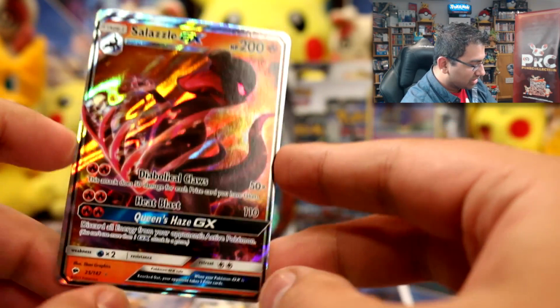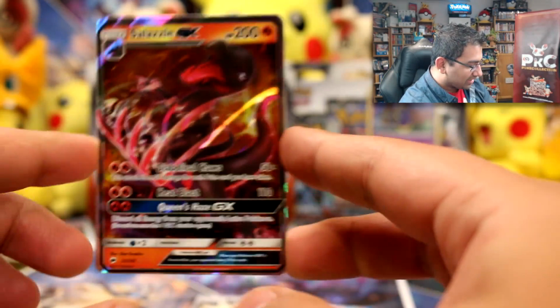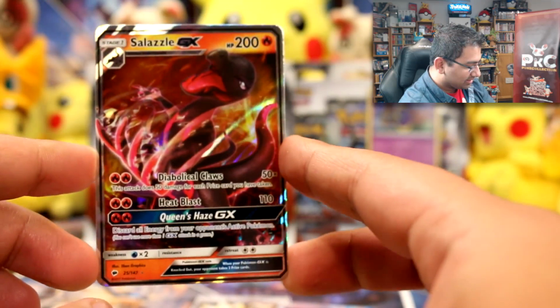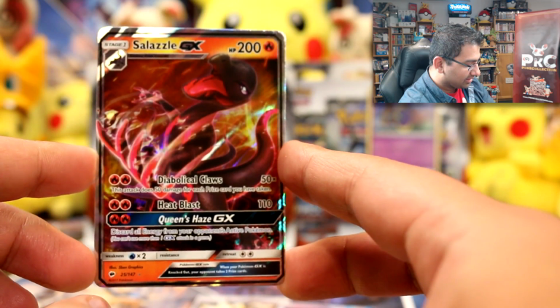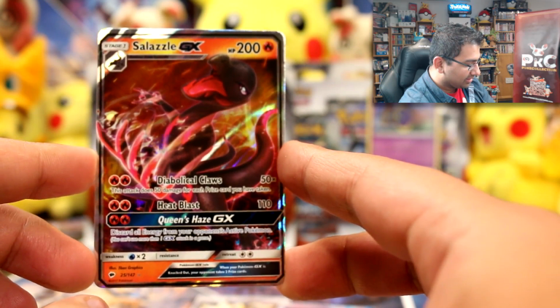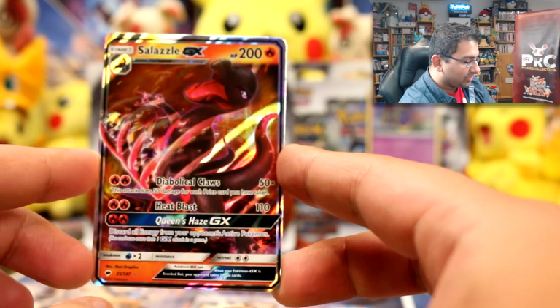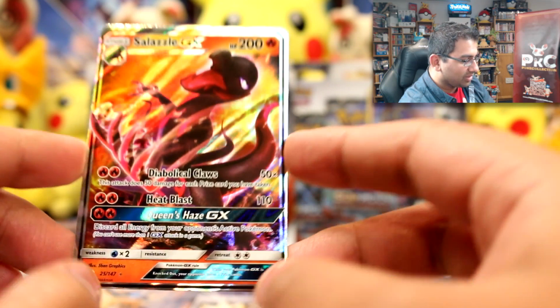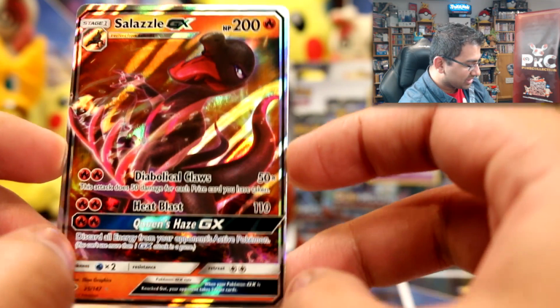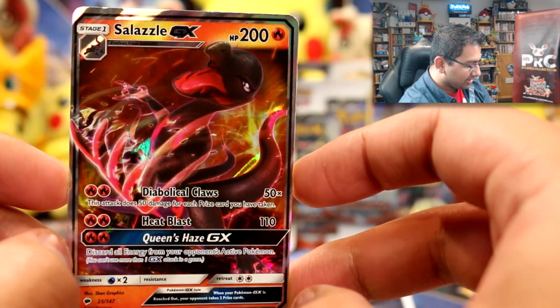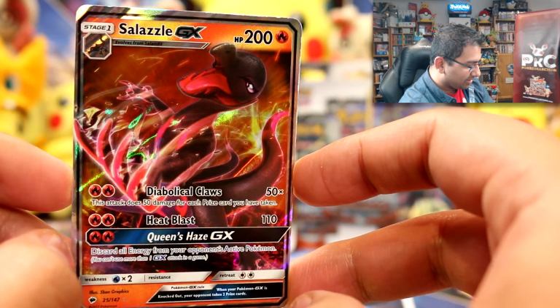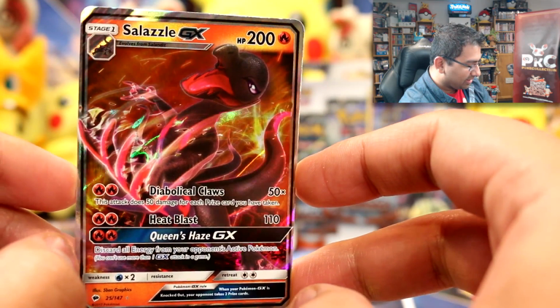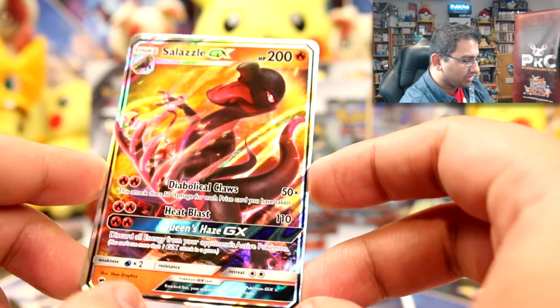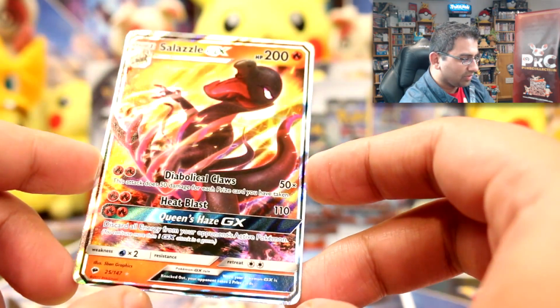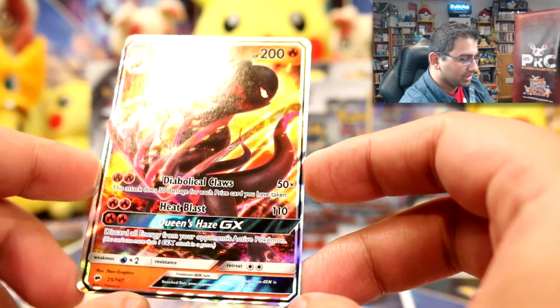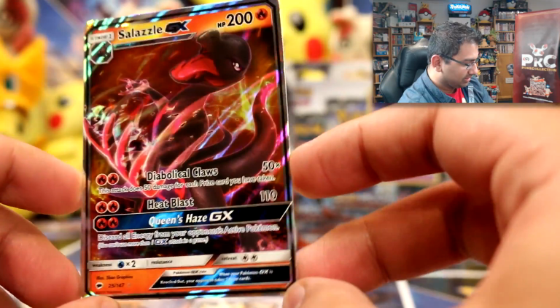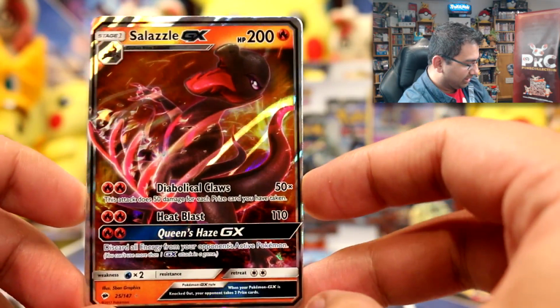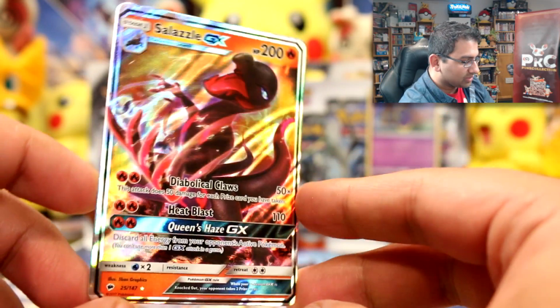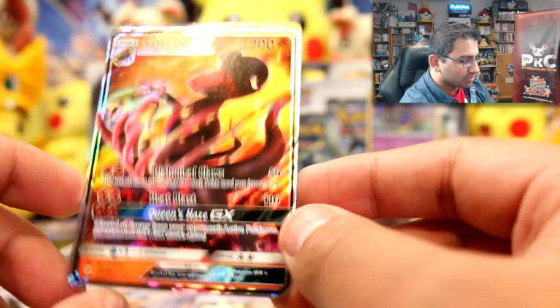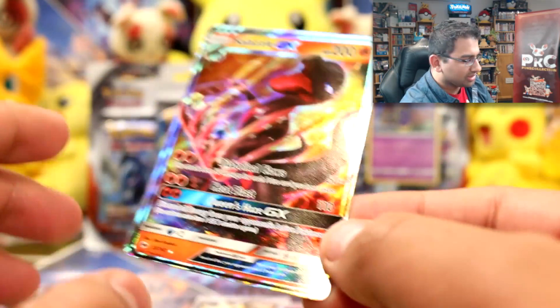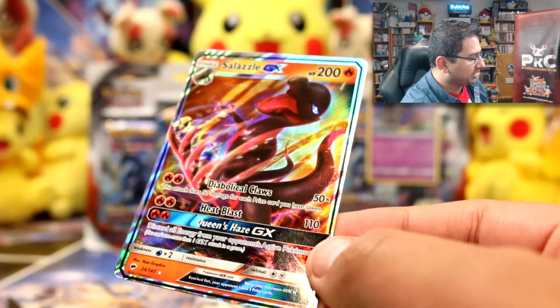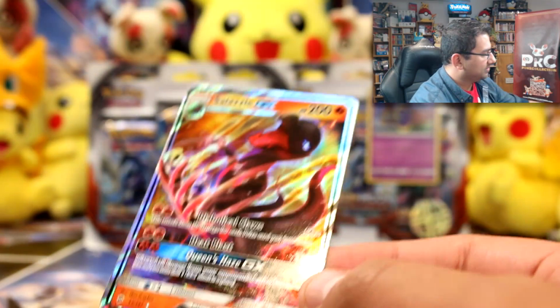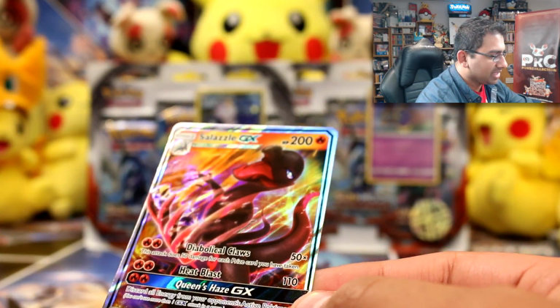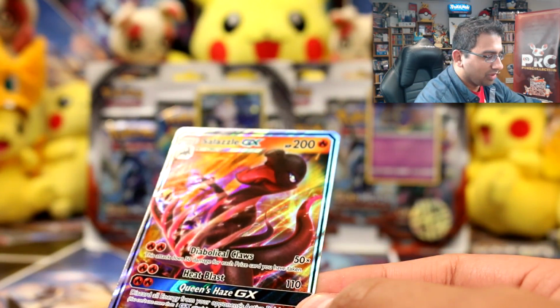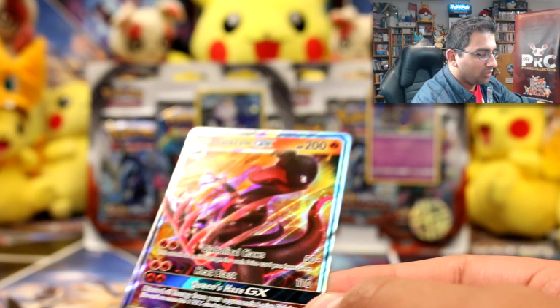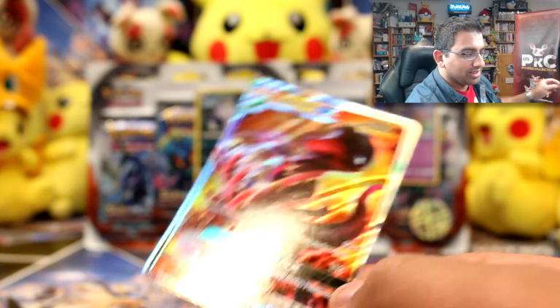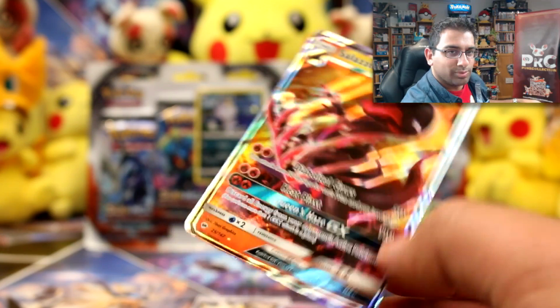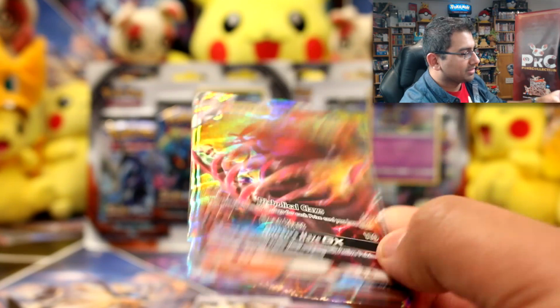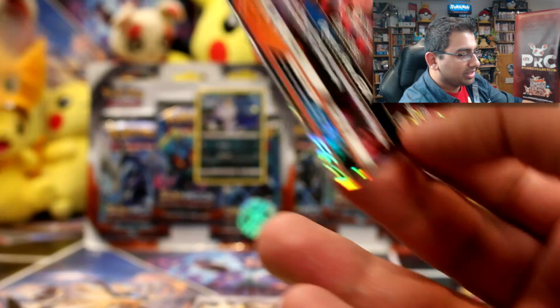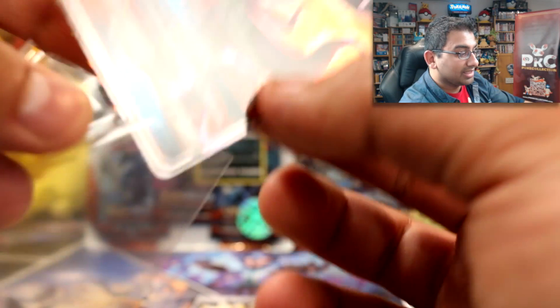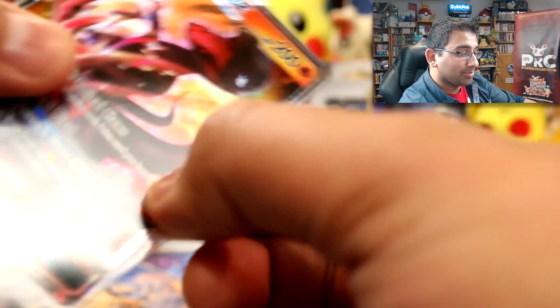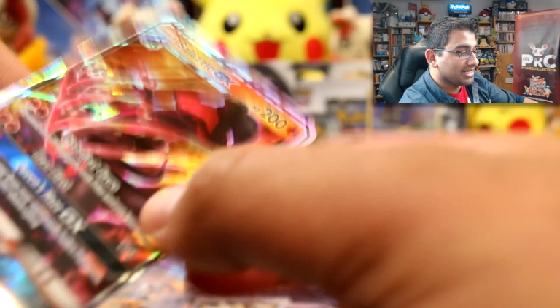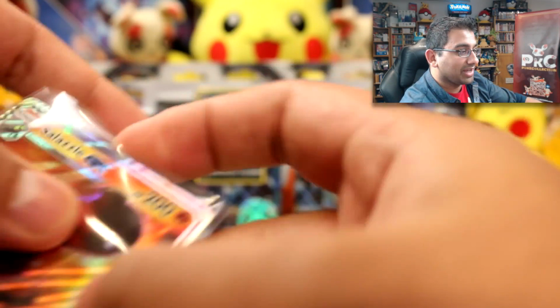...a Salazzle GX! That is insane — I don't think I've got this one either. That's awesome! So I've got one in the single packs and one in the check lane packs — let's see if I get anything amazing in the triple packs. I still can't get over that Choice Band!